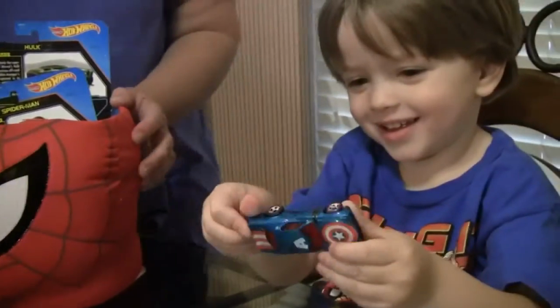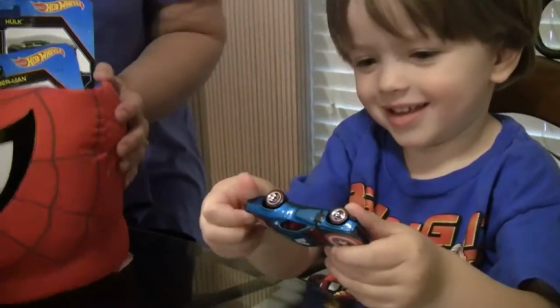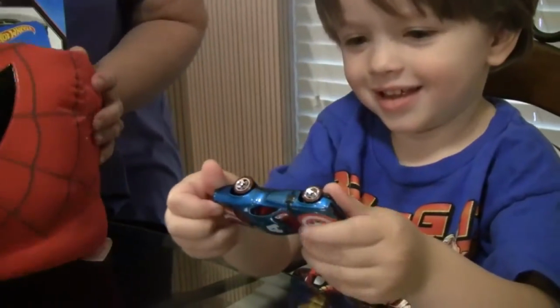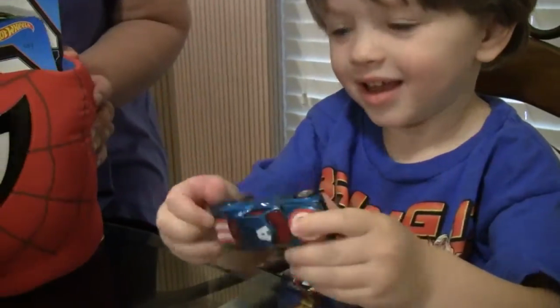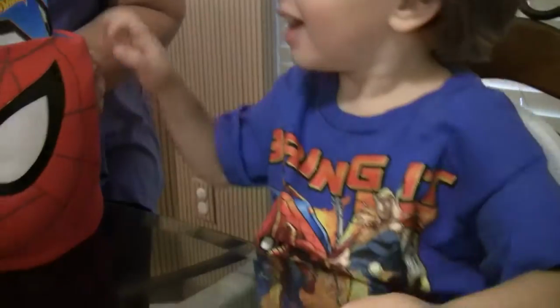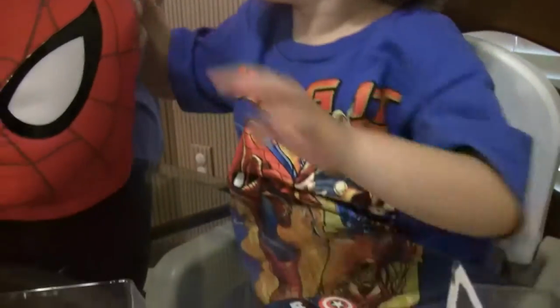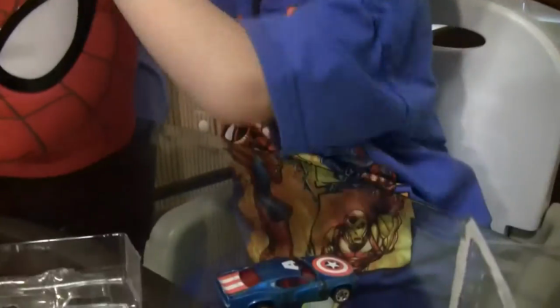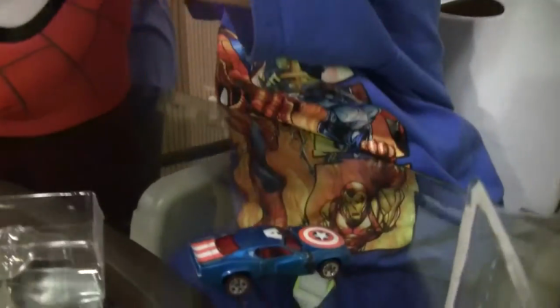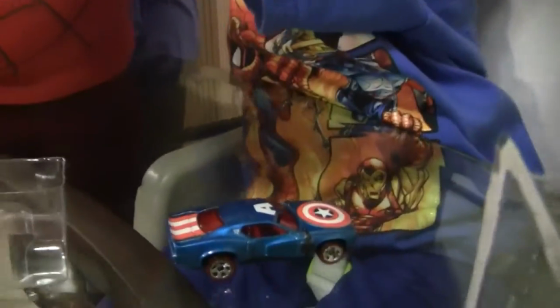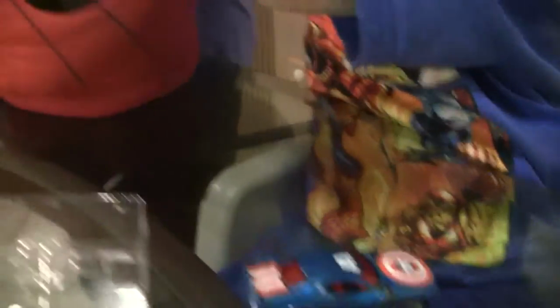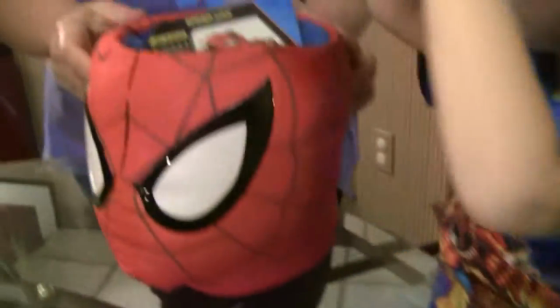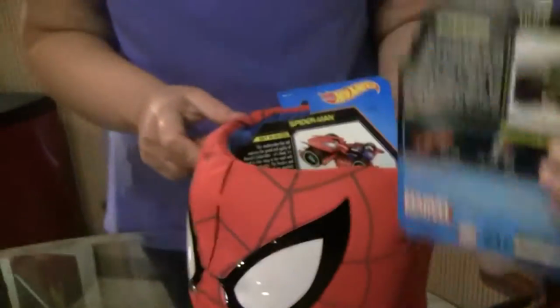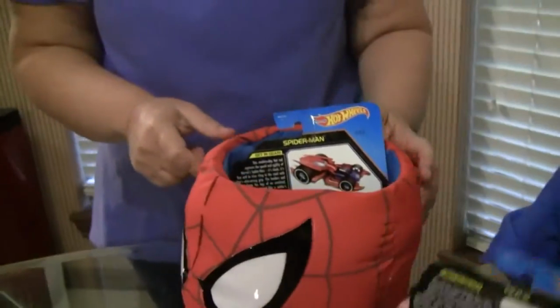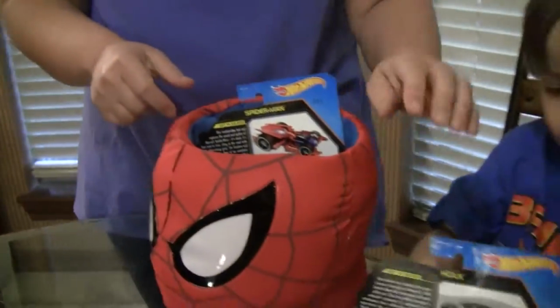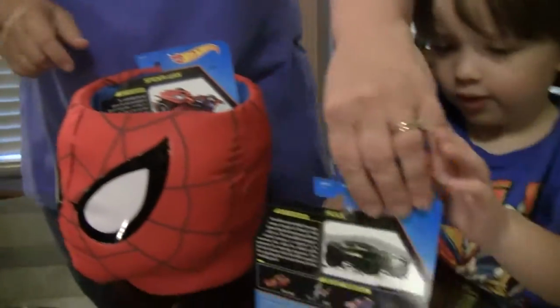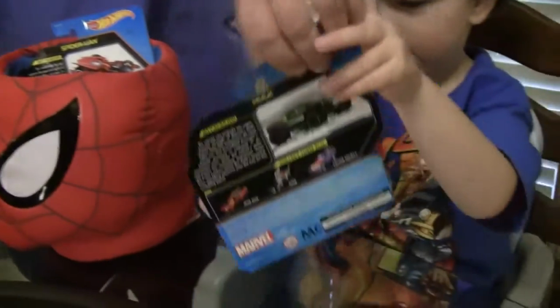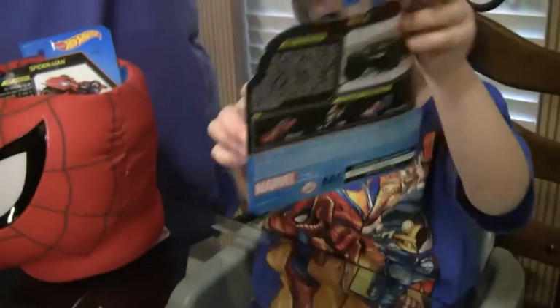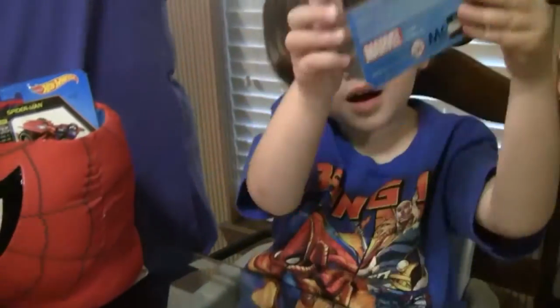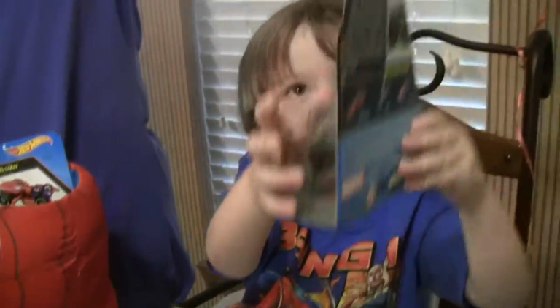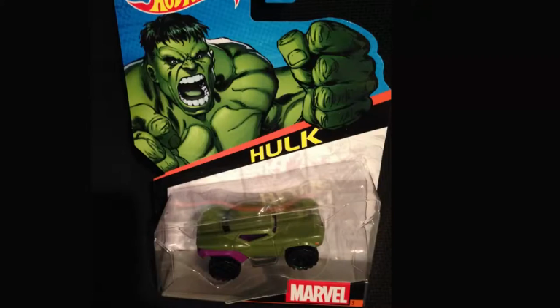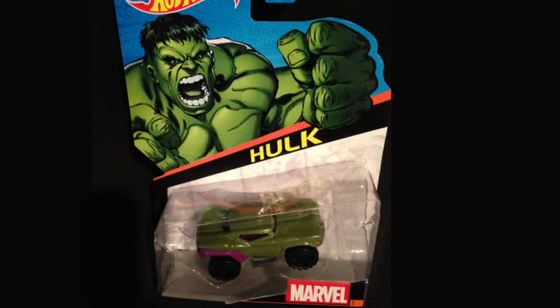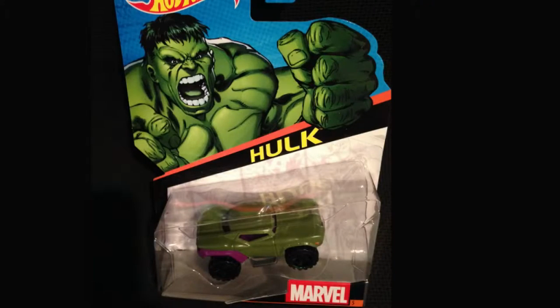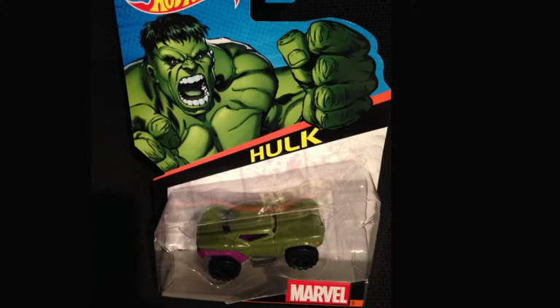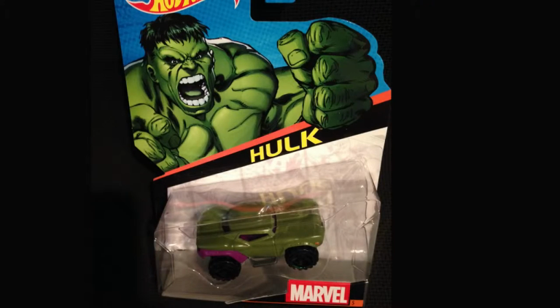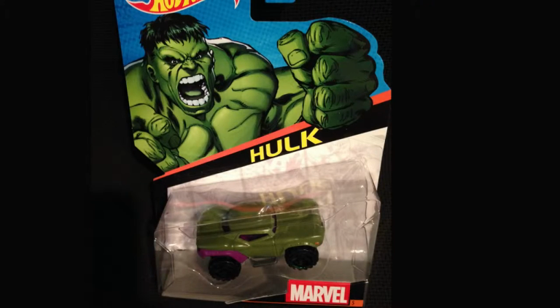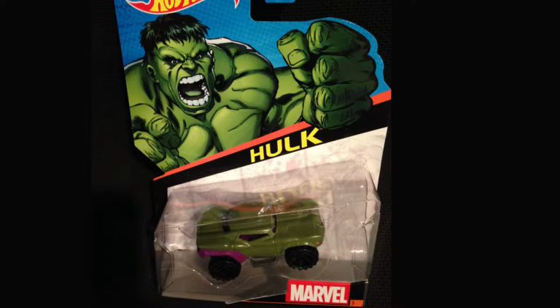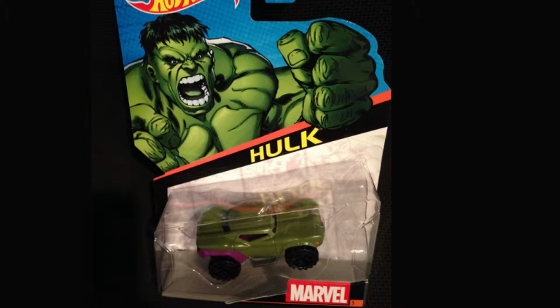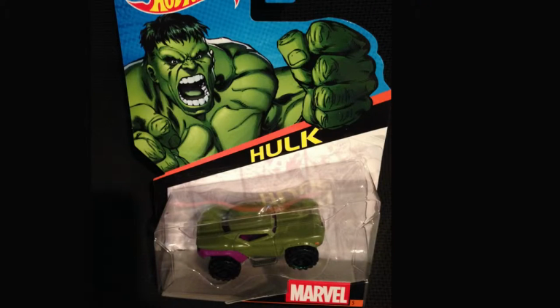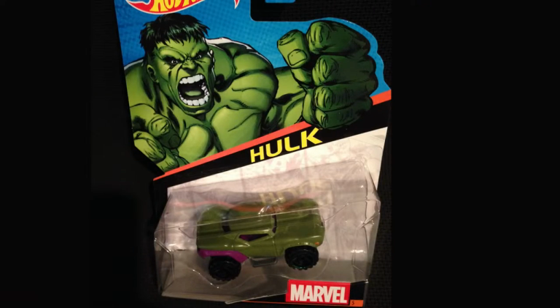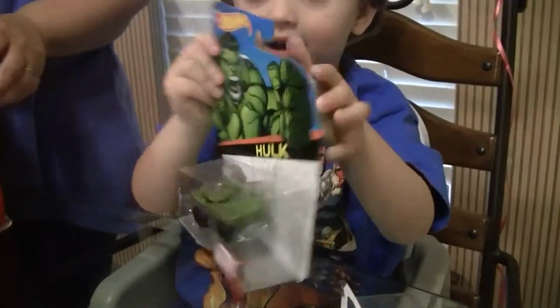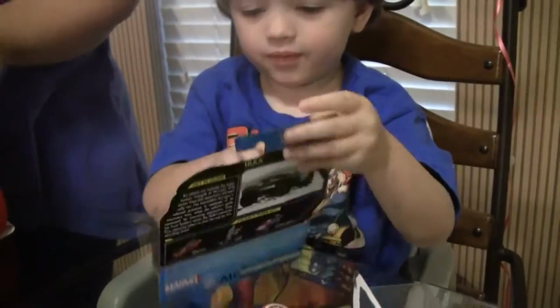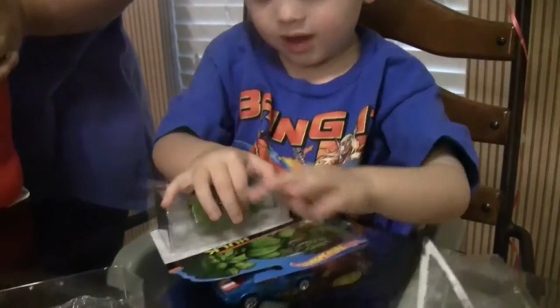Alright Cartoon Keith, grab in Spider-Man's head. What's next? Show the kids at home. Who is it? Hulk. Alright, let's unbox Hulk.